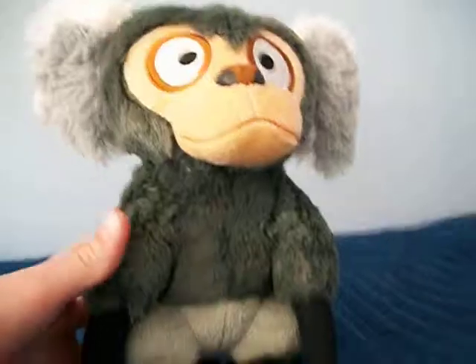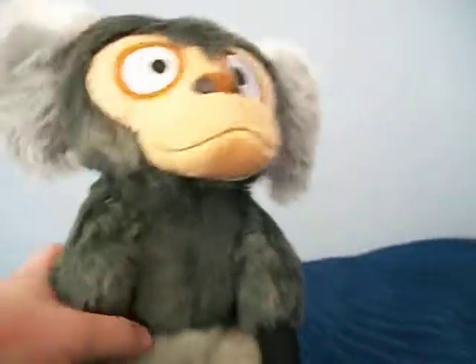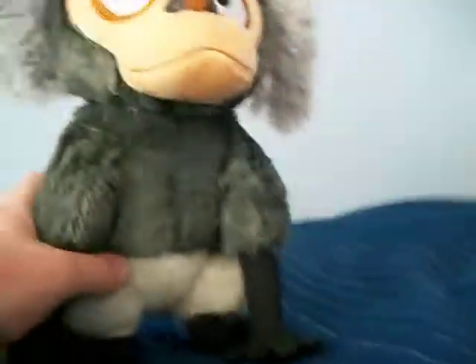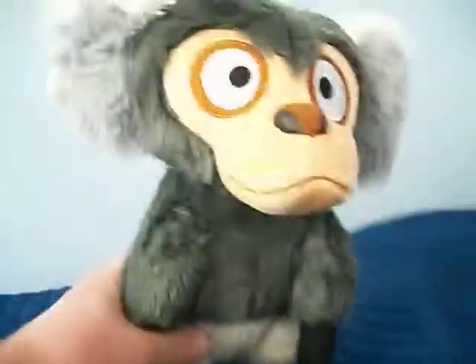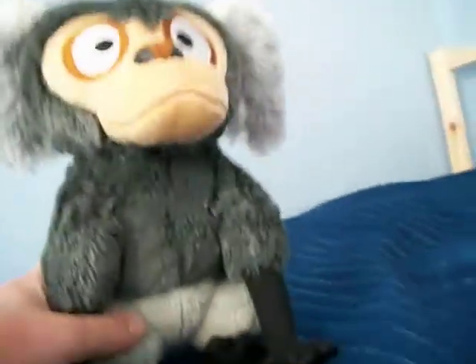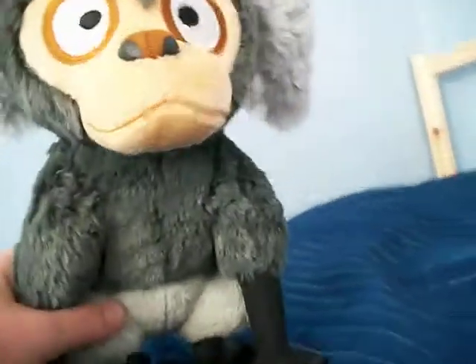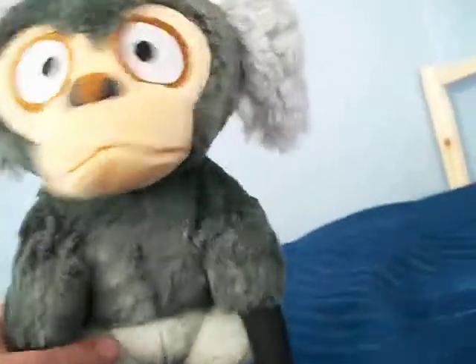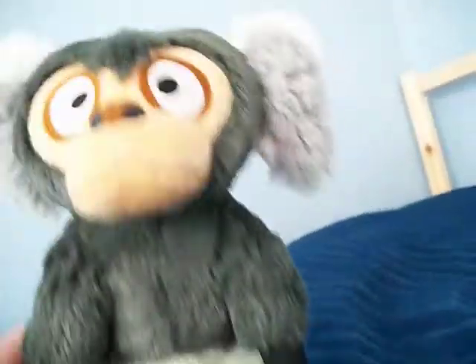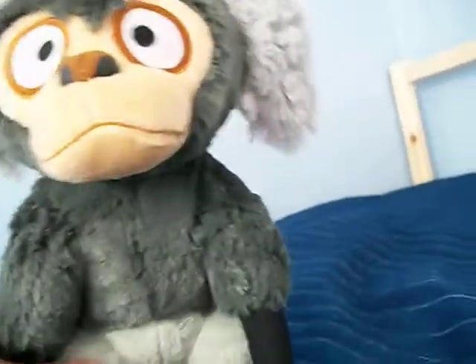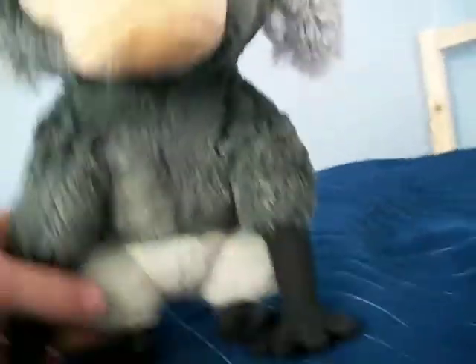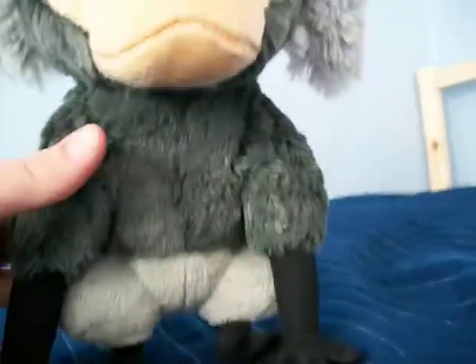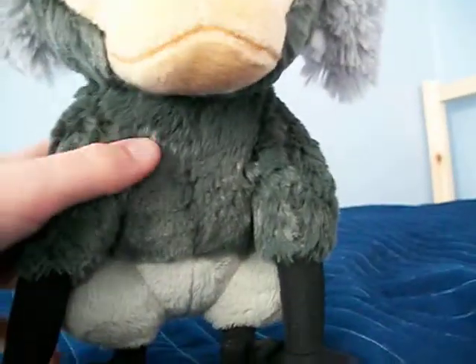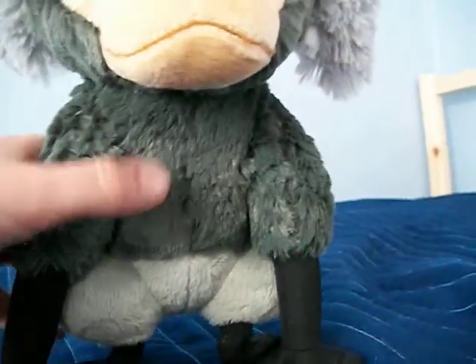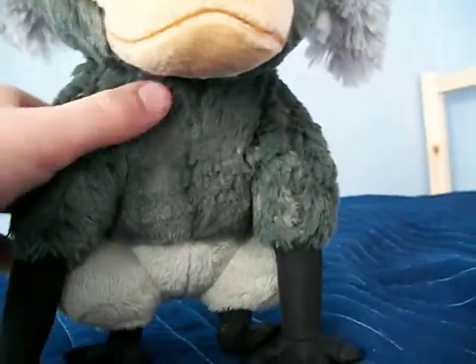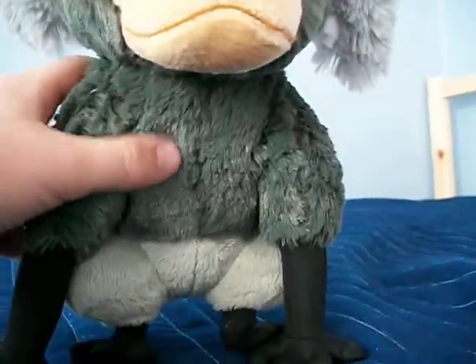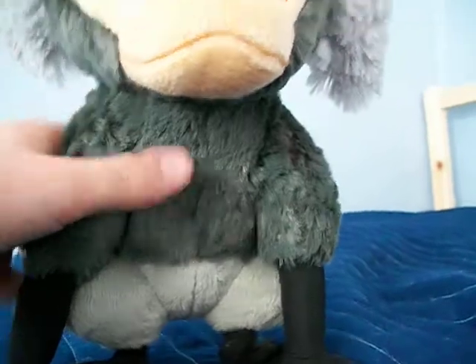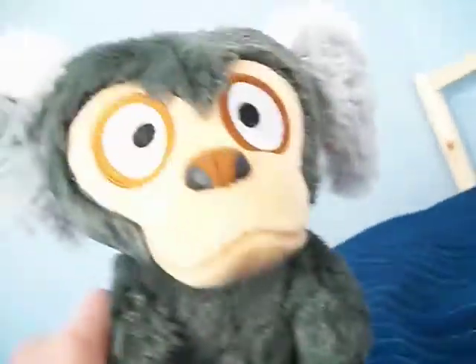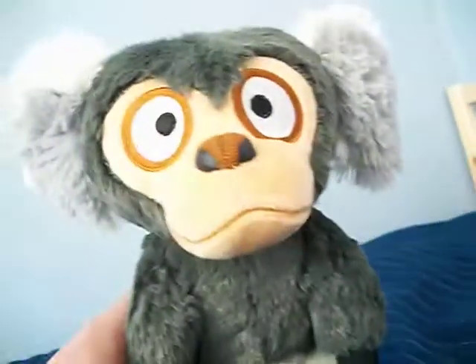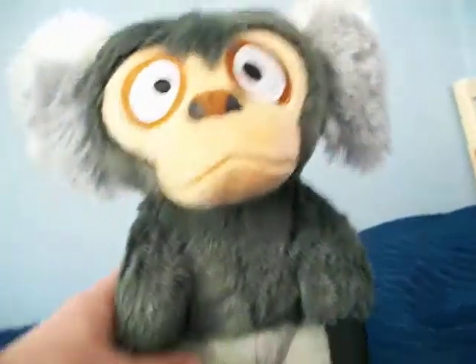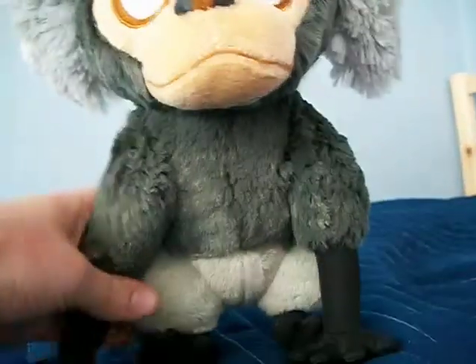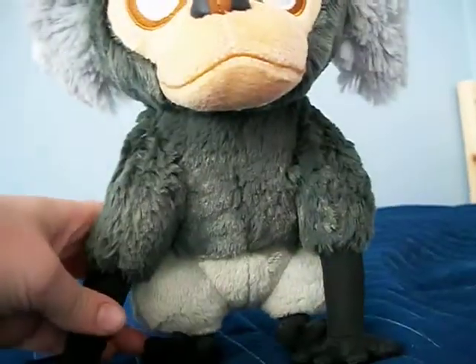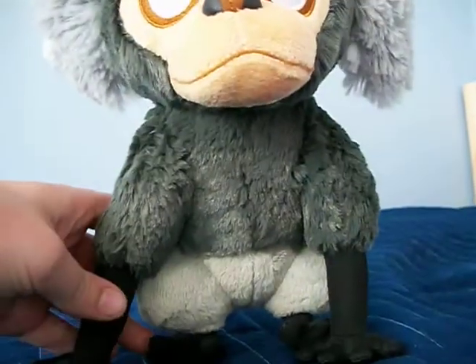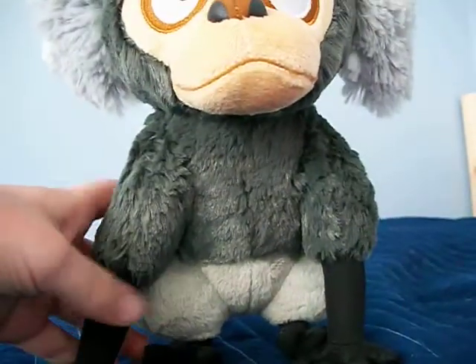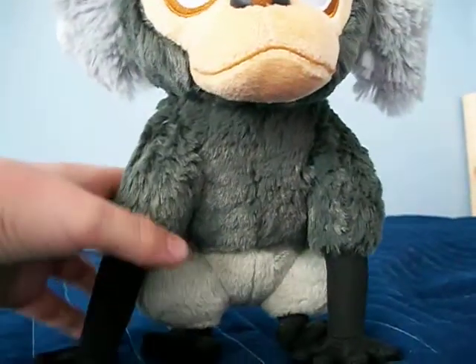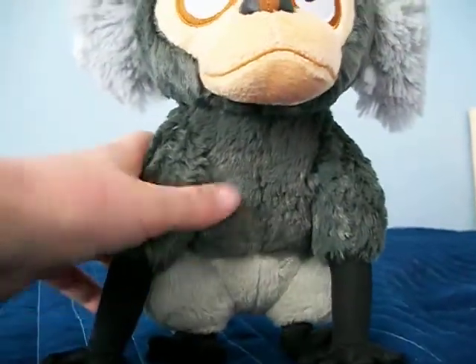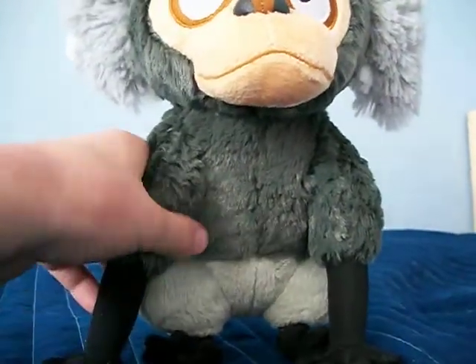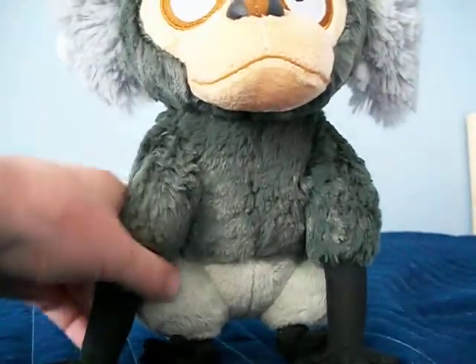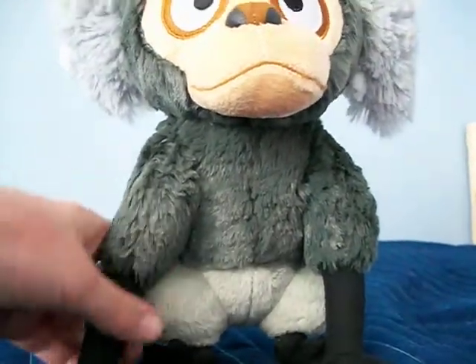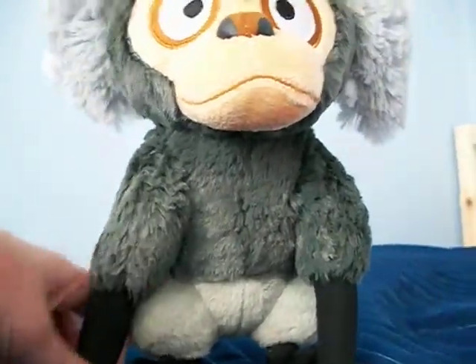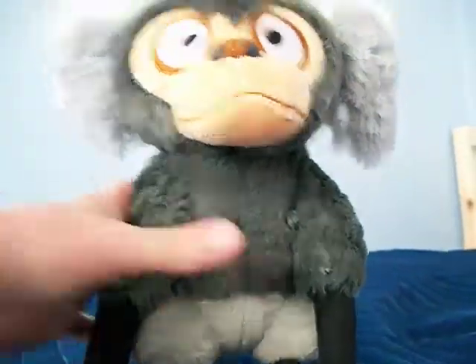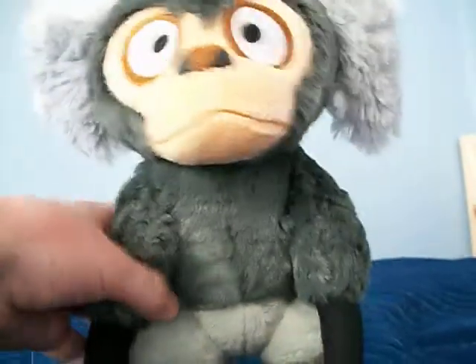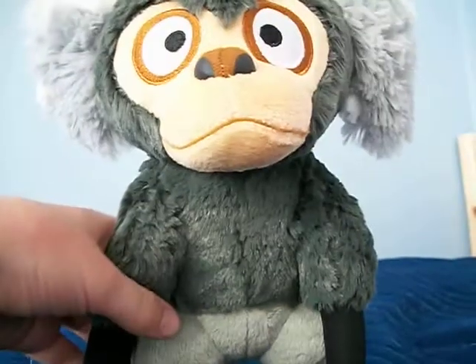Hi guys, I got the Angry Bird View Monkey. It's the Jumbo 8-inch.